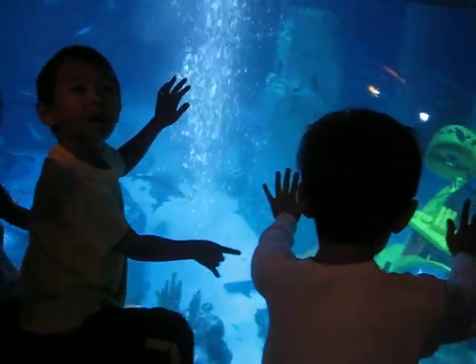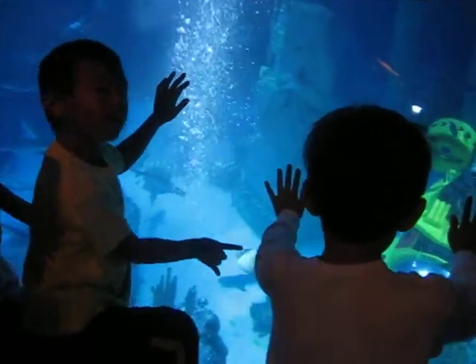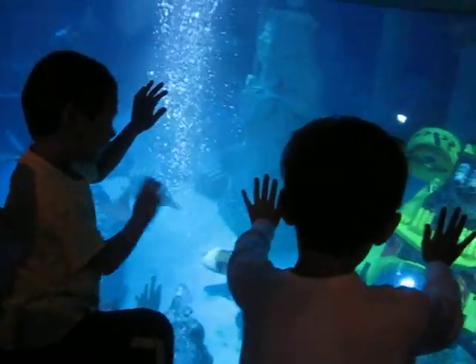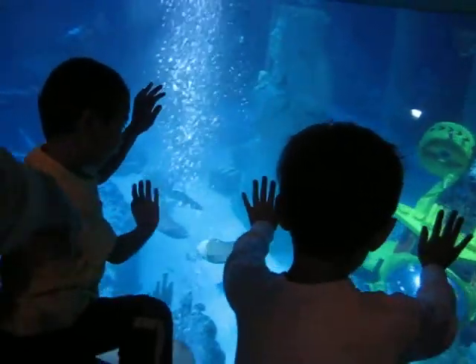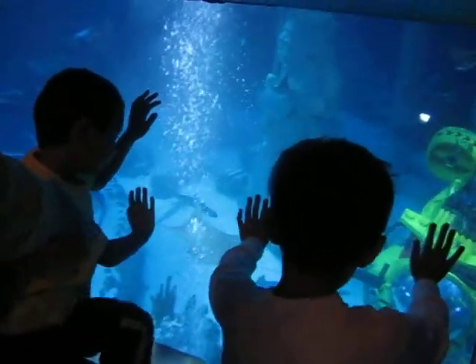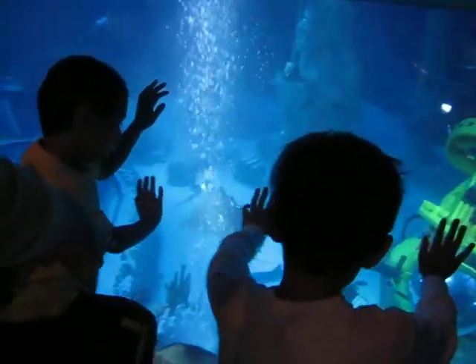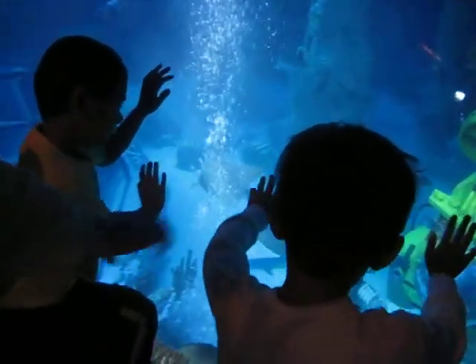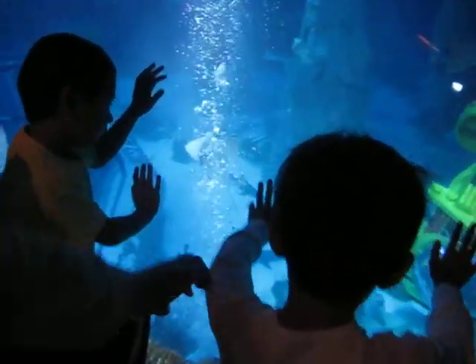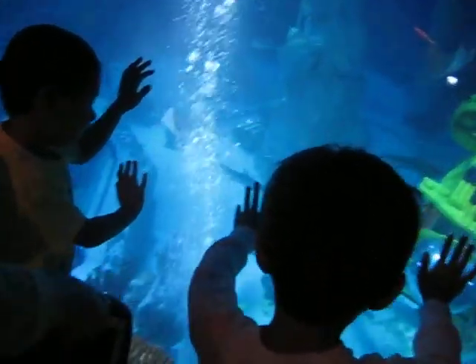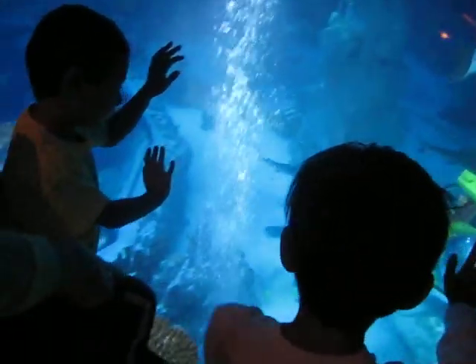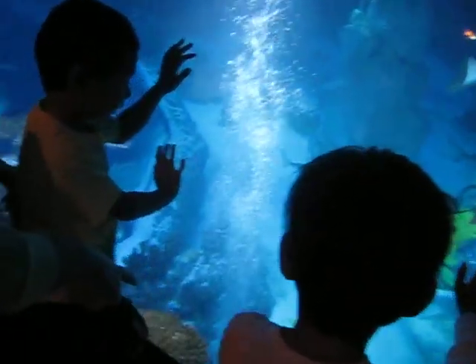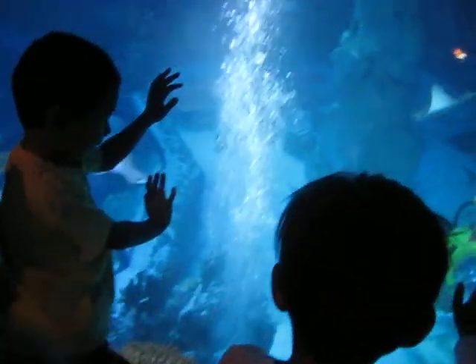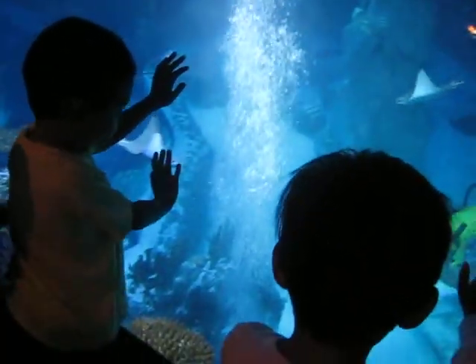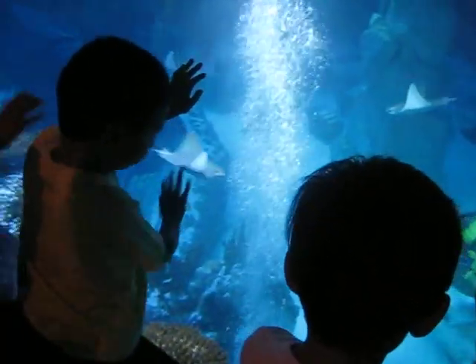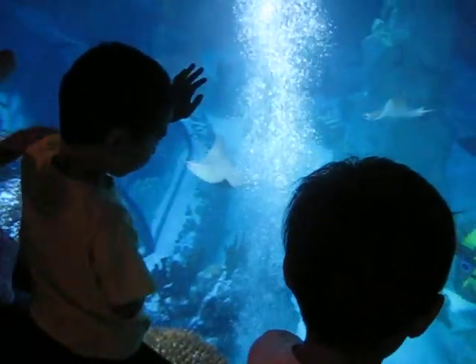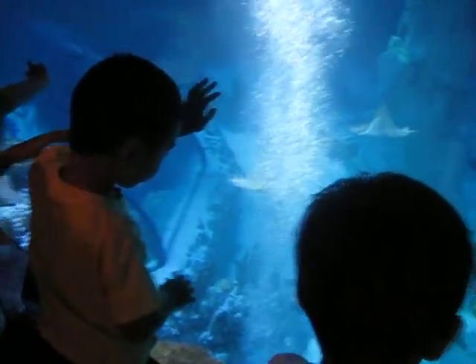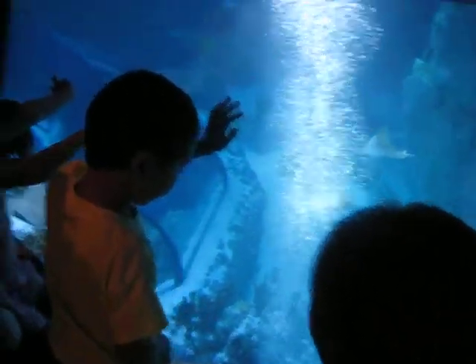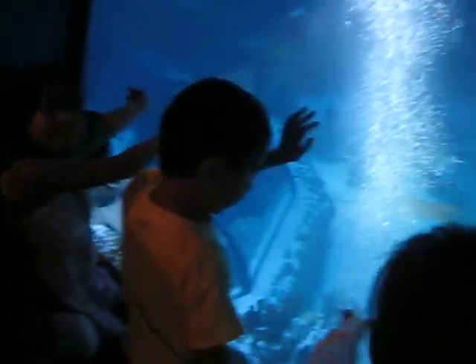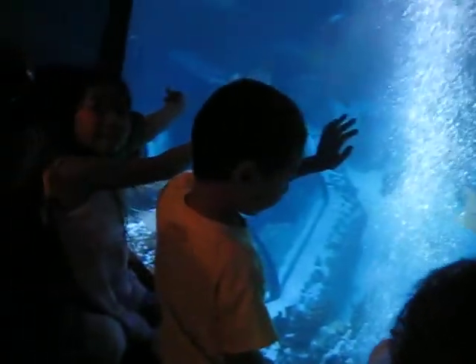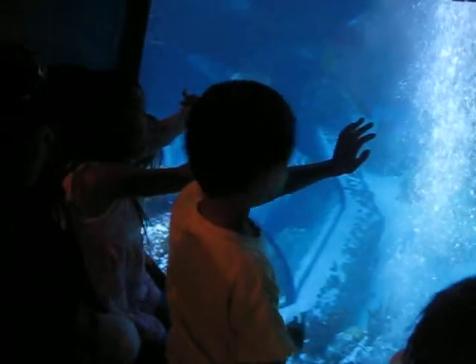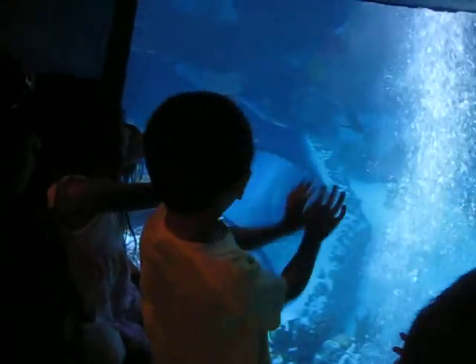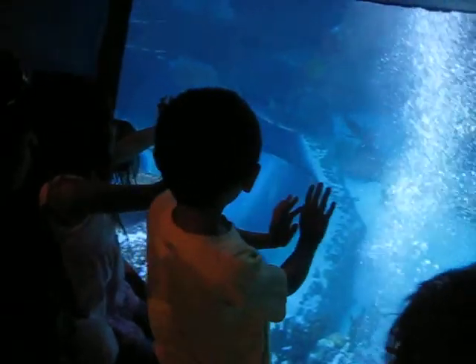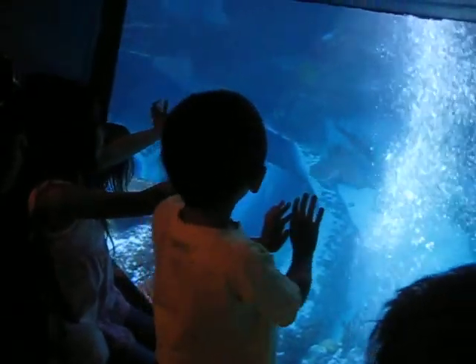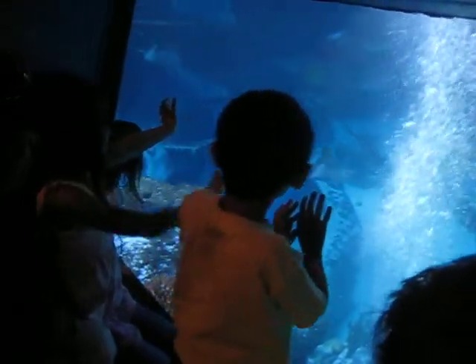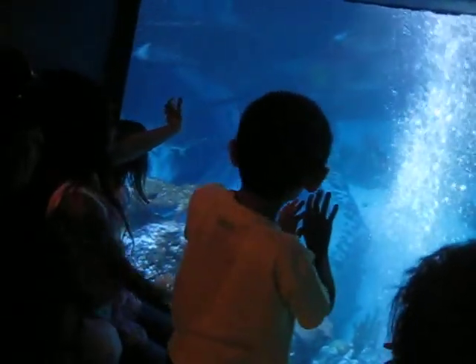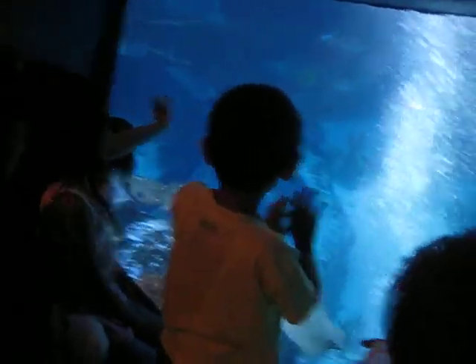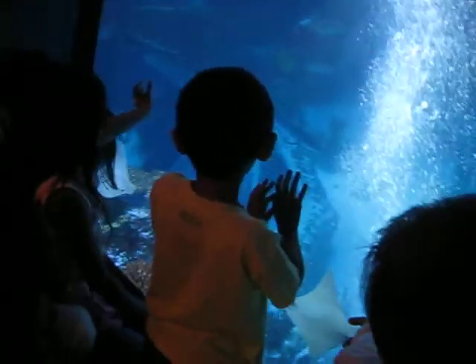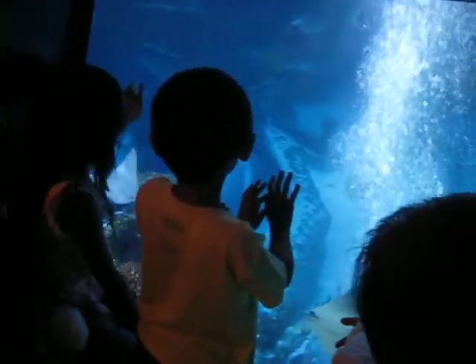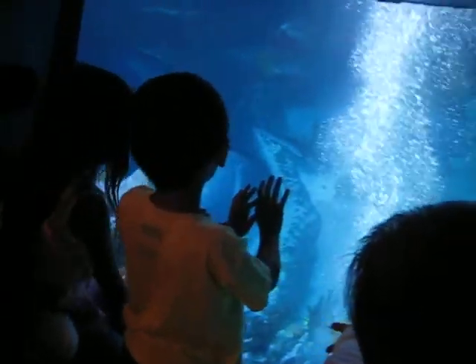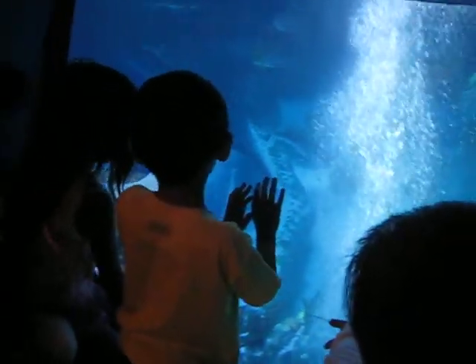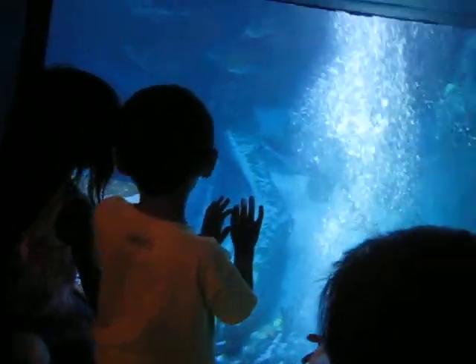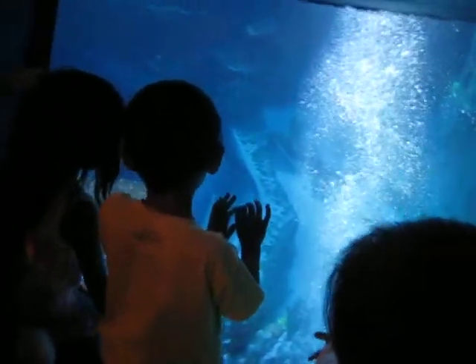Look at that ray, look at that ray babe. There's King Tritana! There's King Tritana — it's right there.